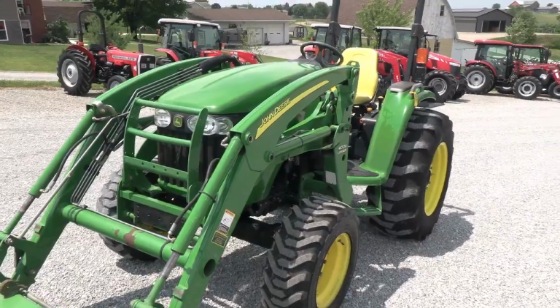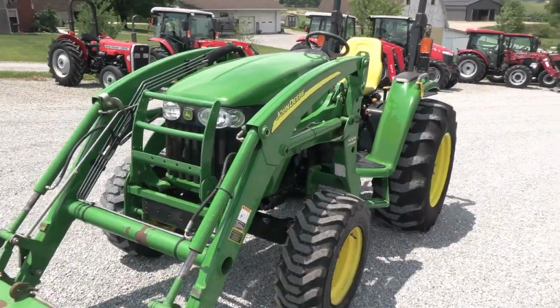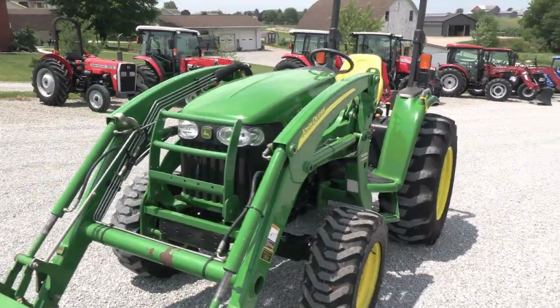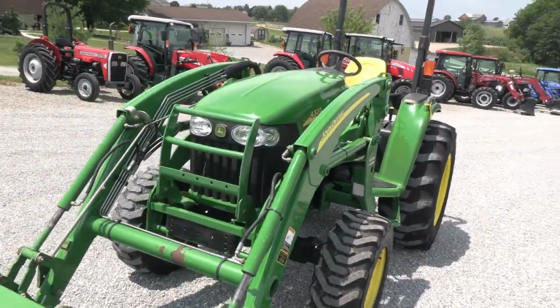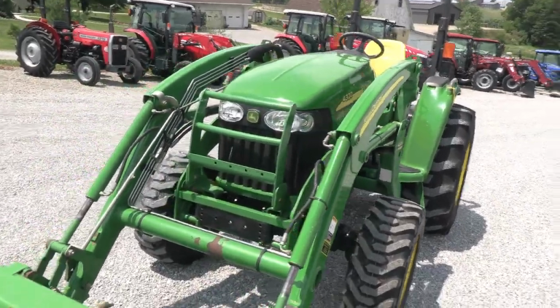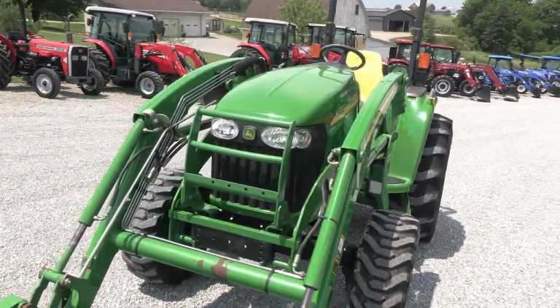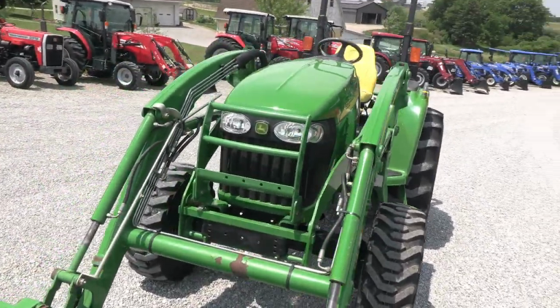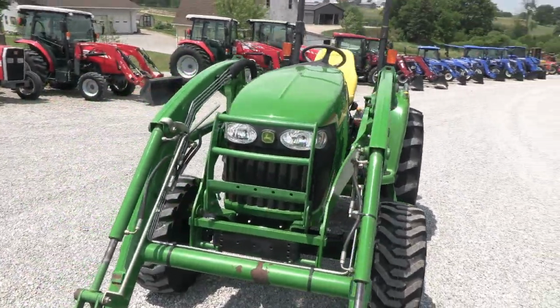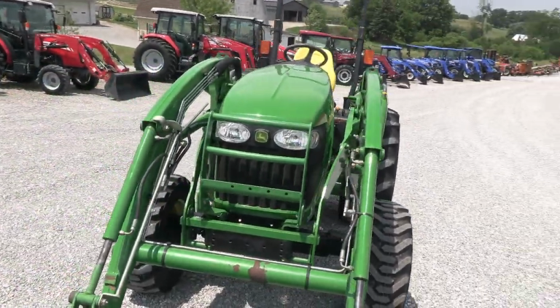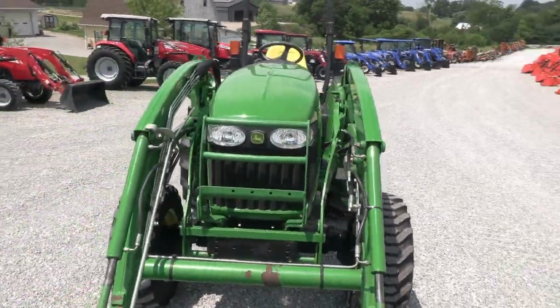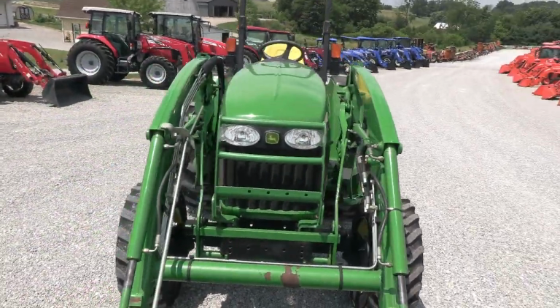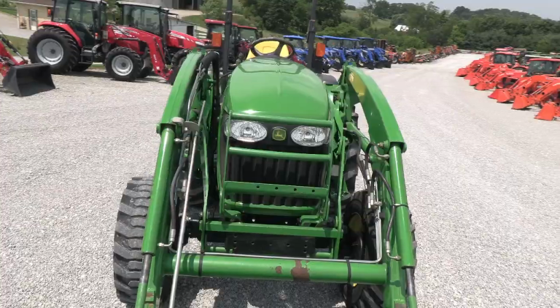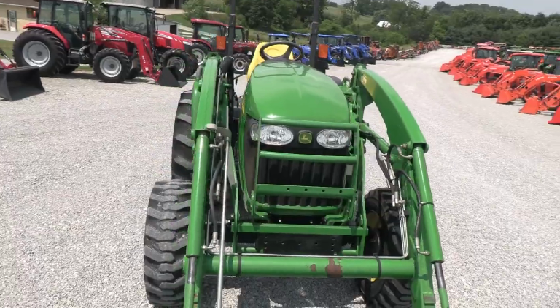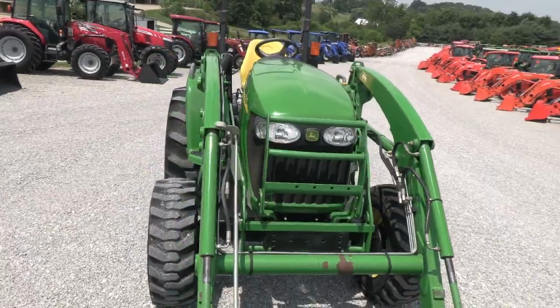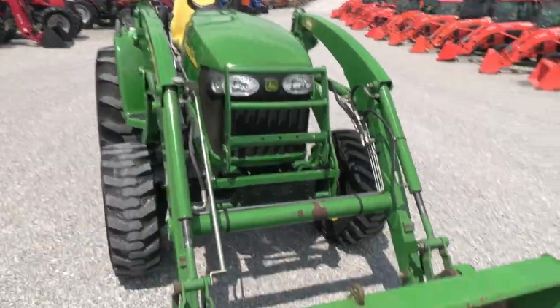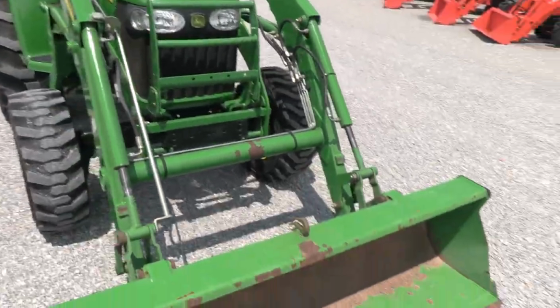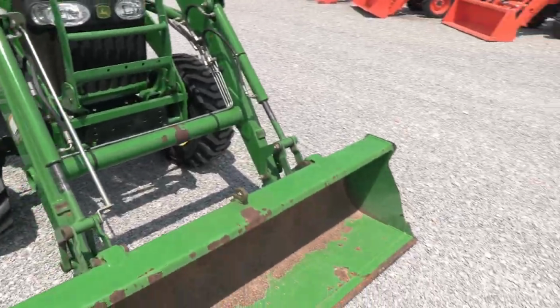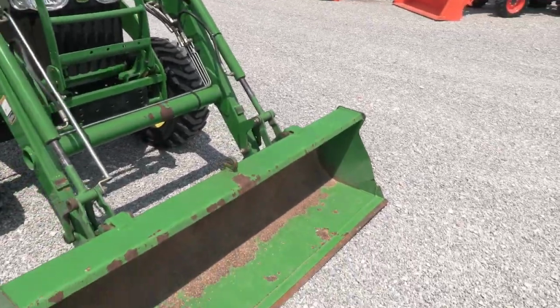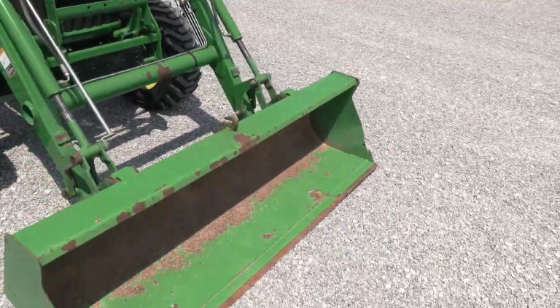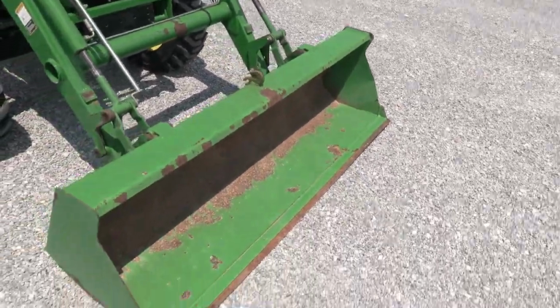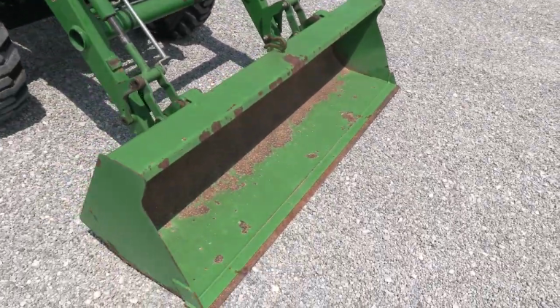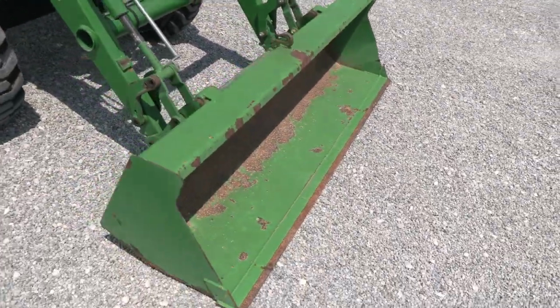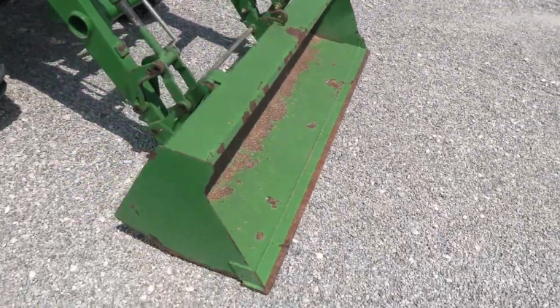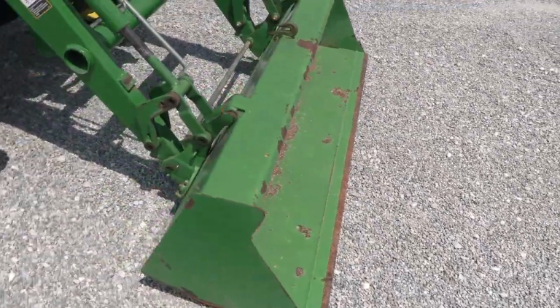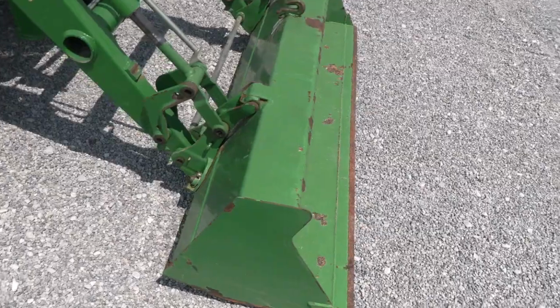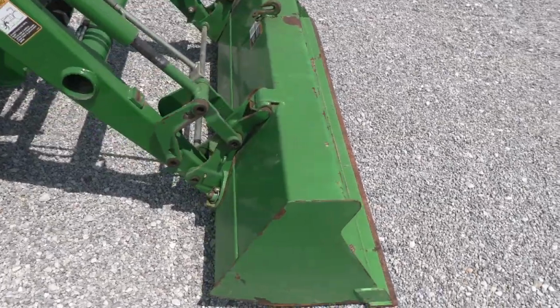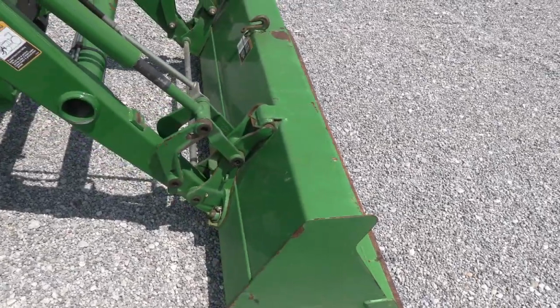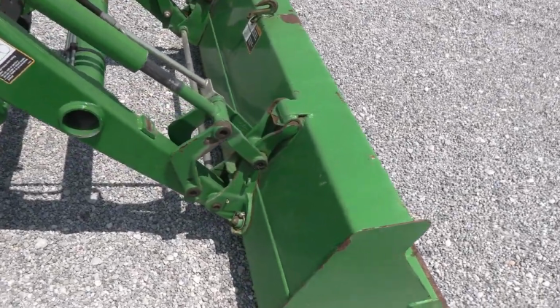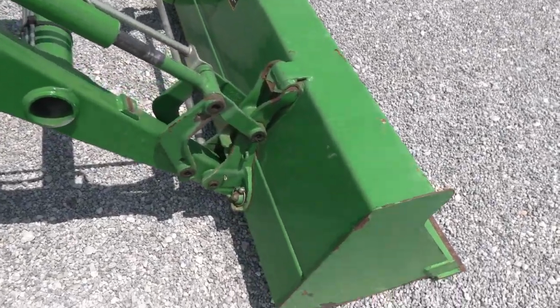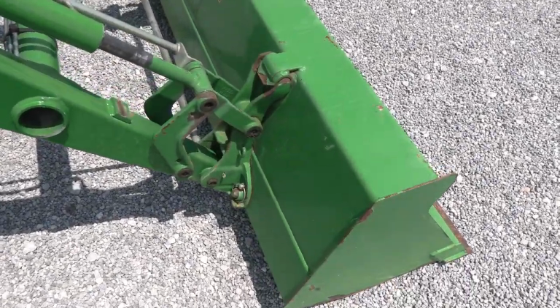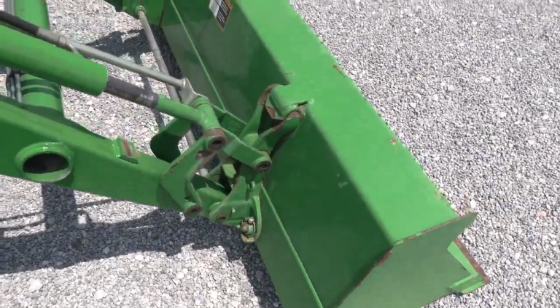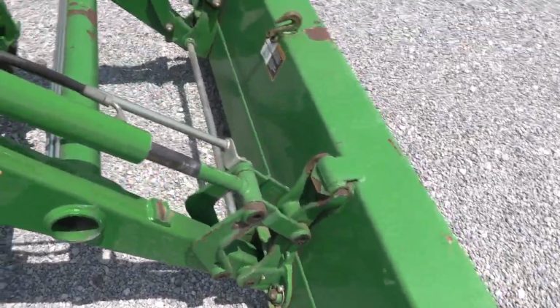Again, just under 1,000 hours — it's a nice clean tractor, and it does come with the 400X quick attach front end loader. A 6-foot bucket goes right with the machine, with John Deere style quick attach for the bucket.